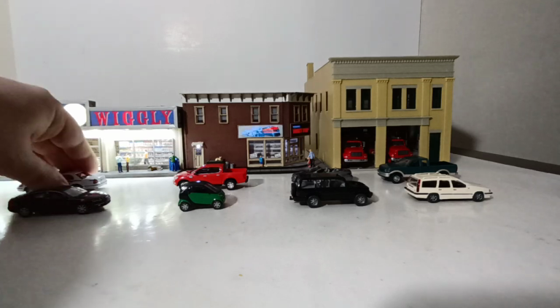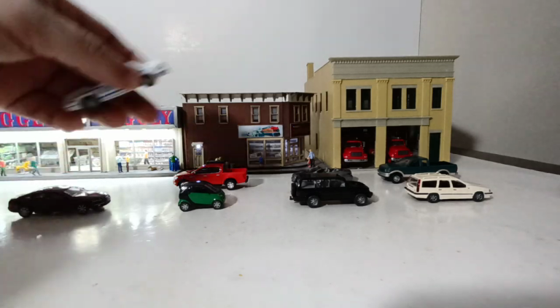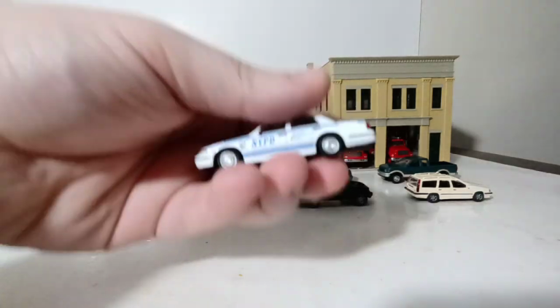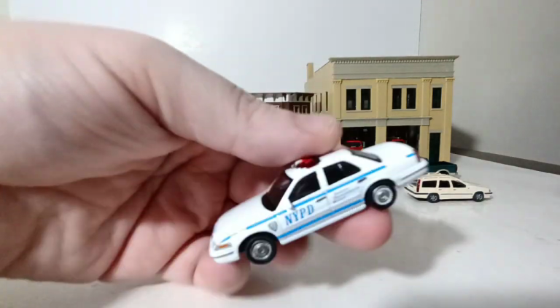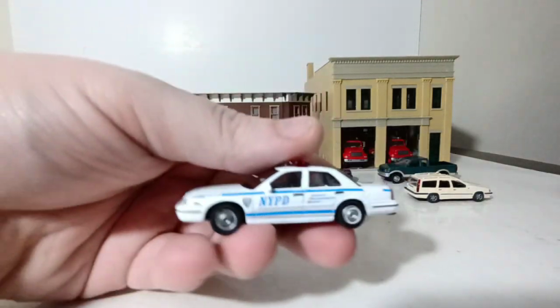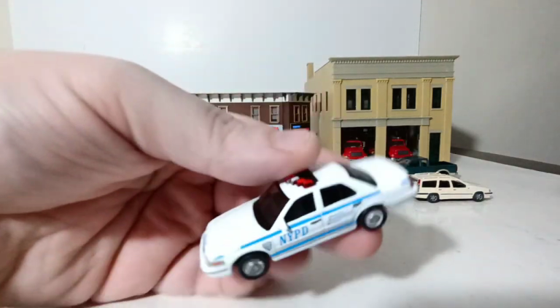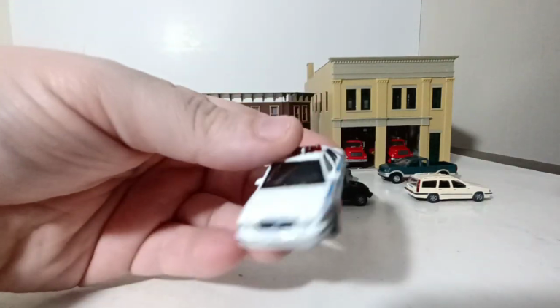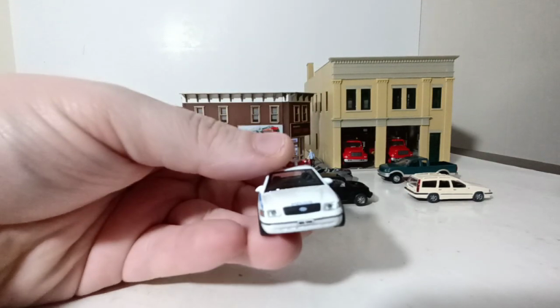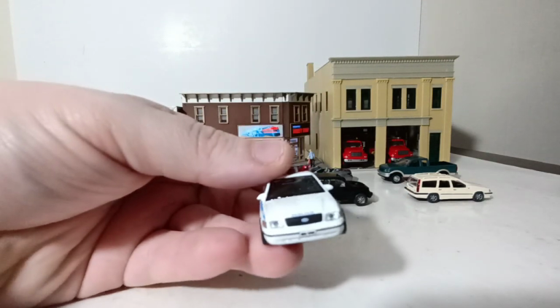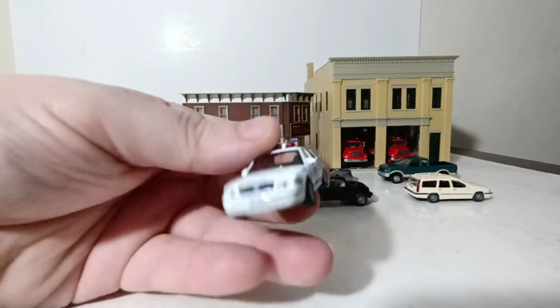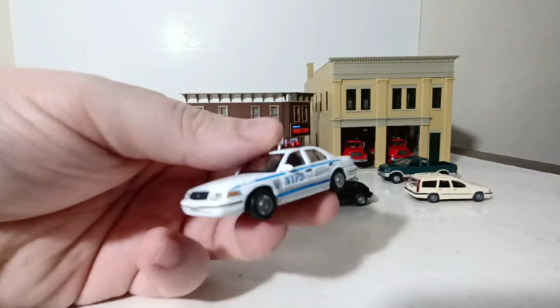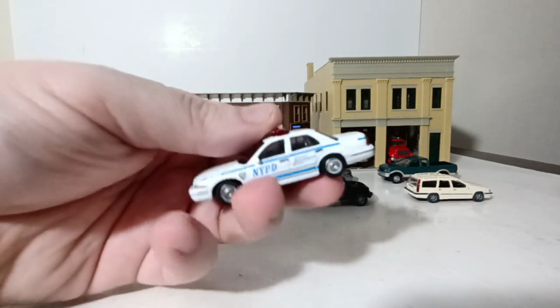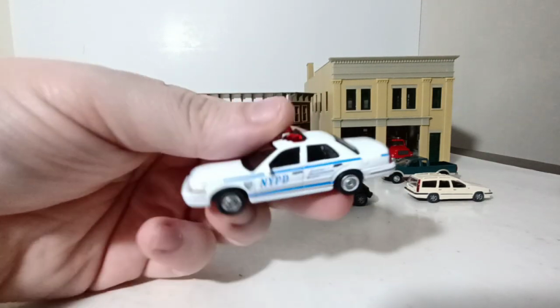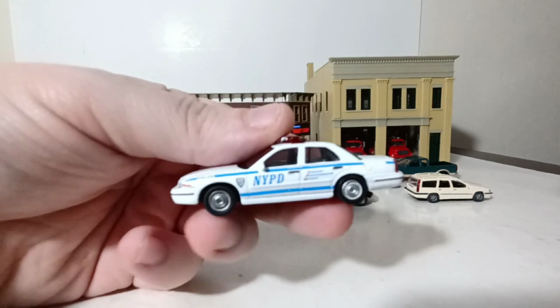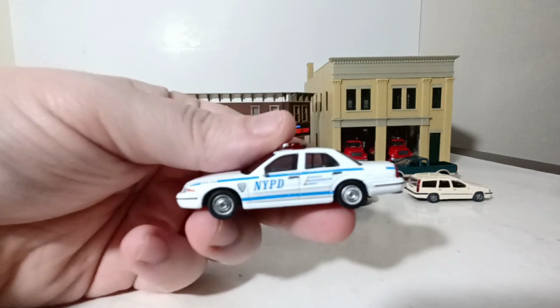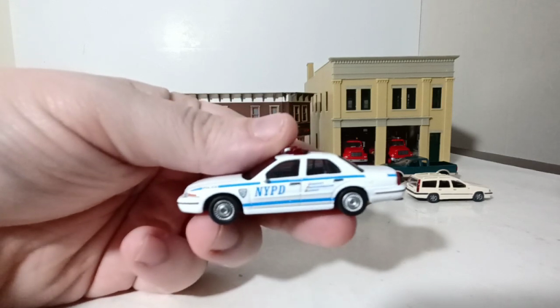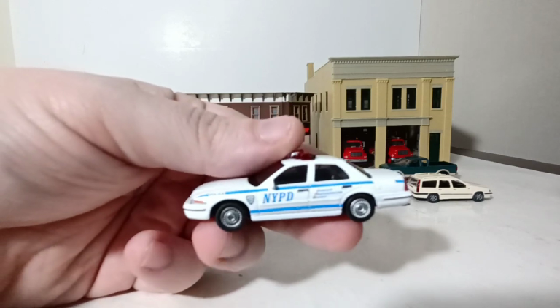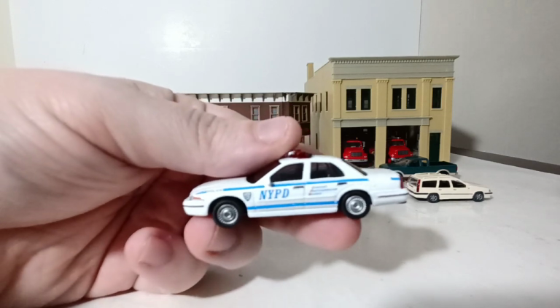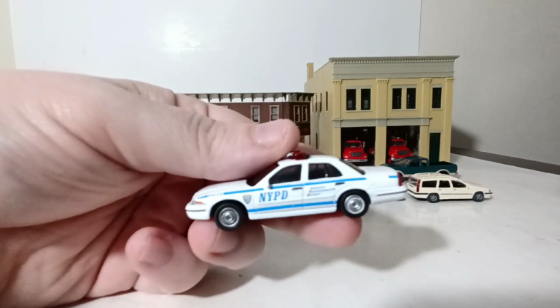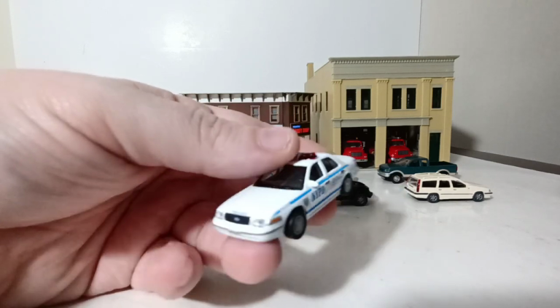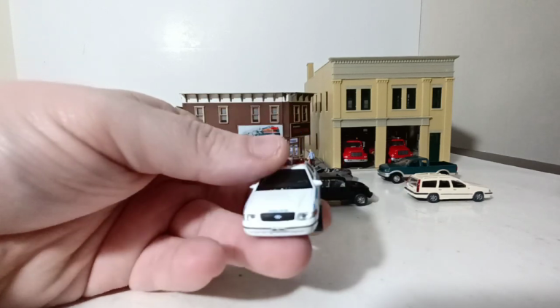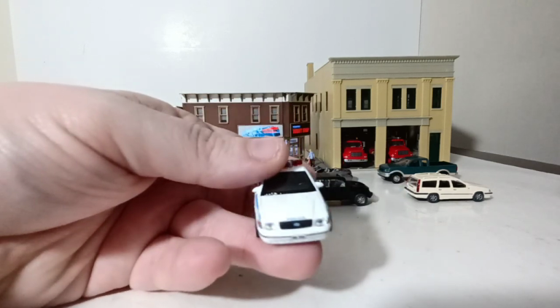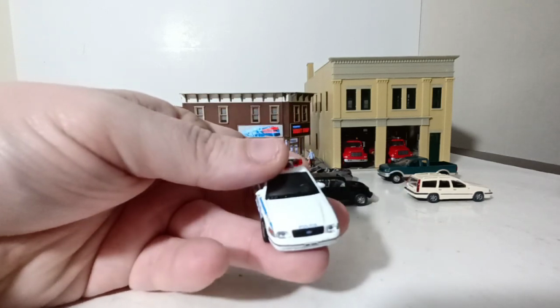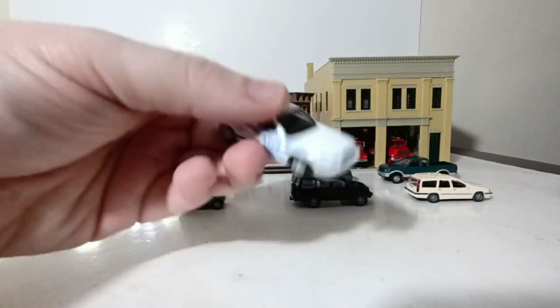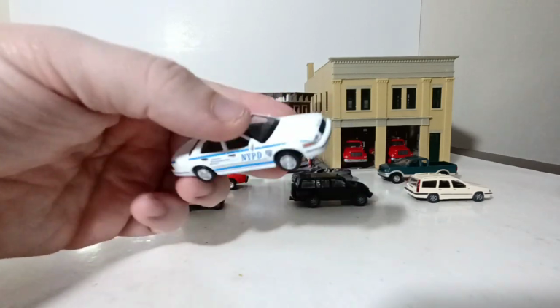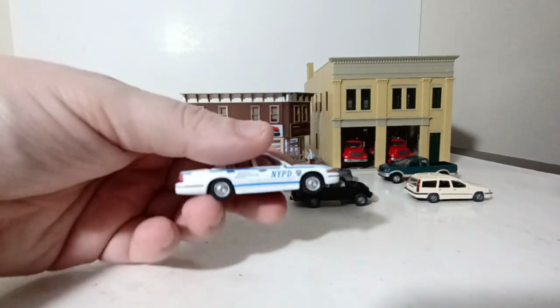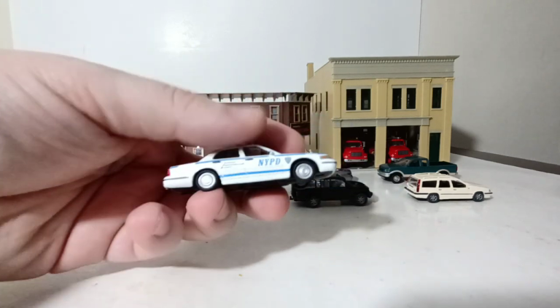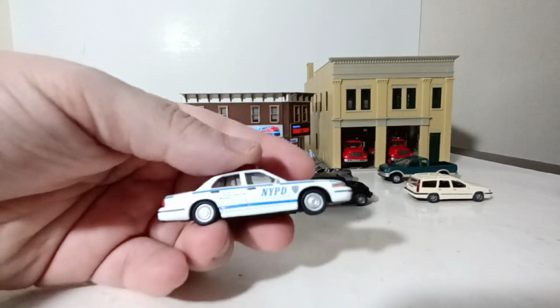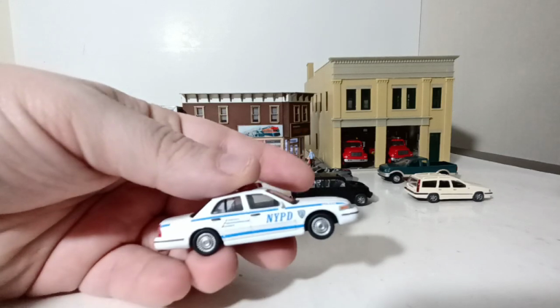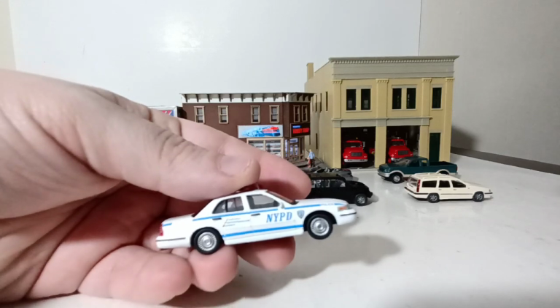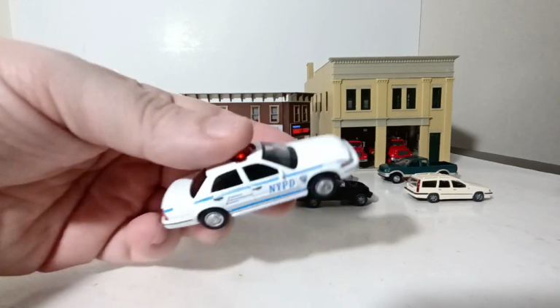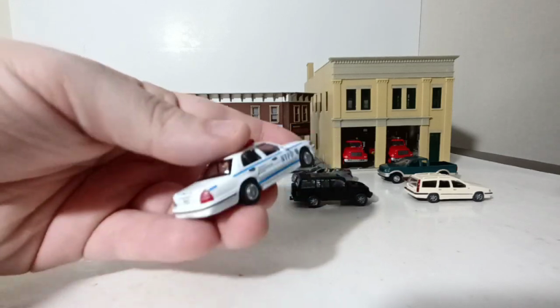Next we have a Crown Victoria police car which you've seen in the police videos, part of the HO files. We have him patrolling in NYPD livery.